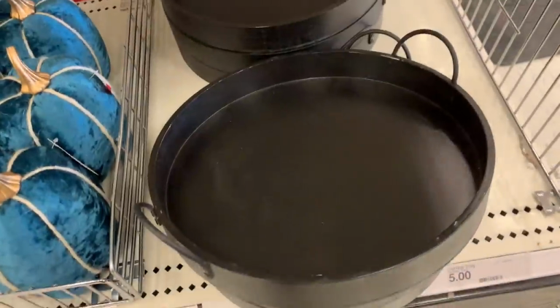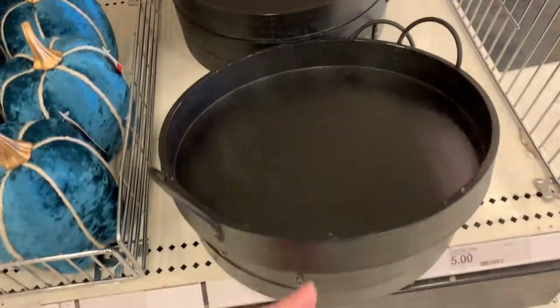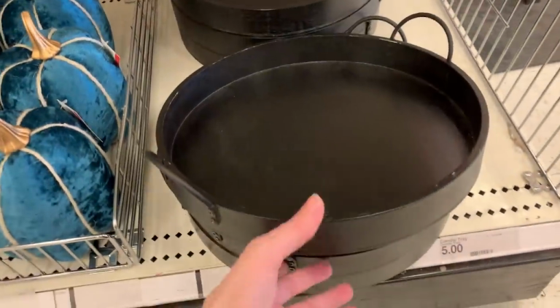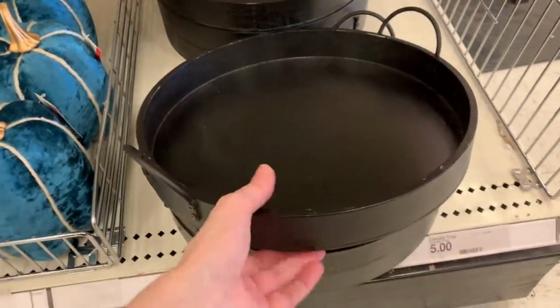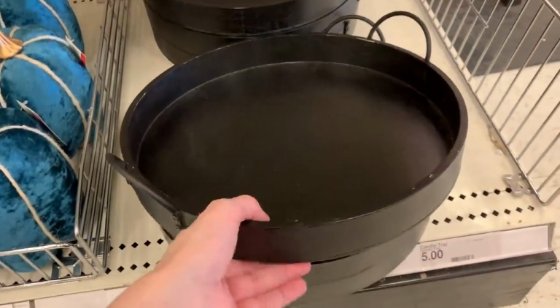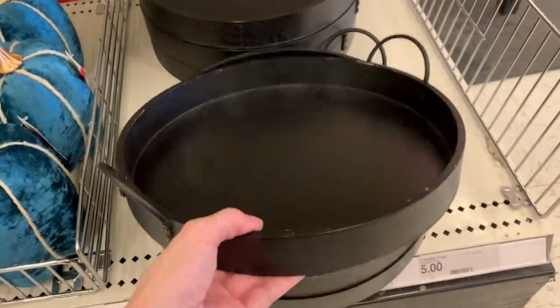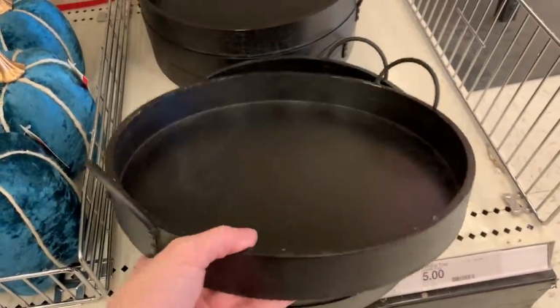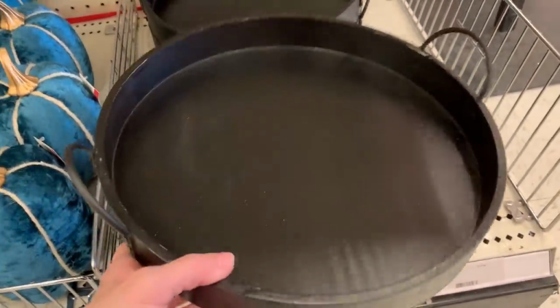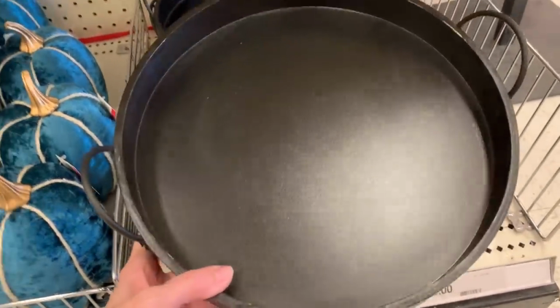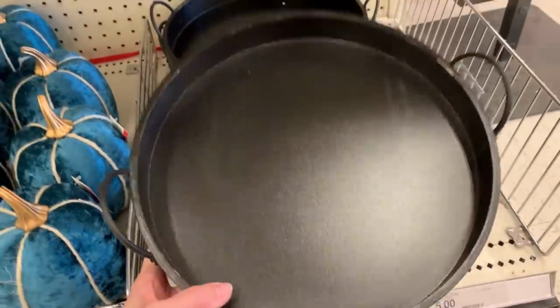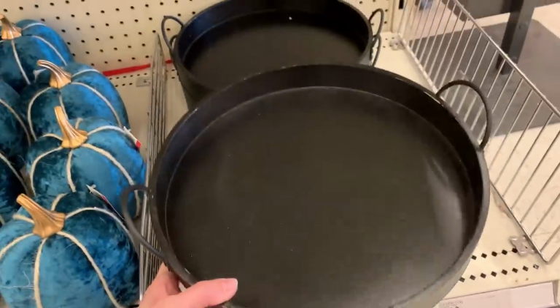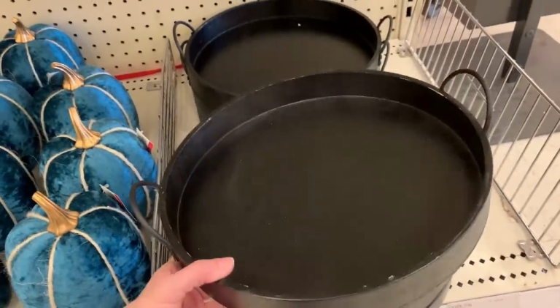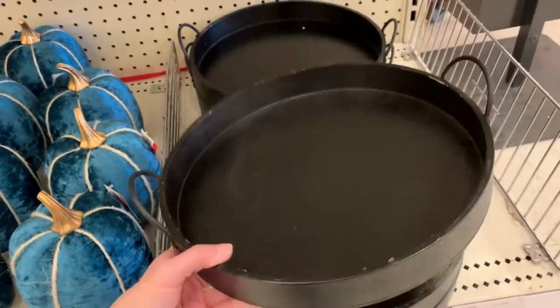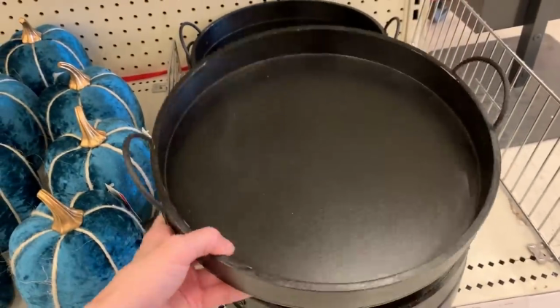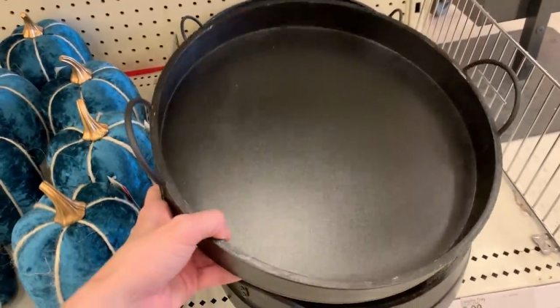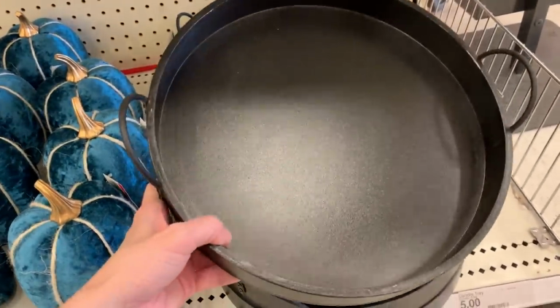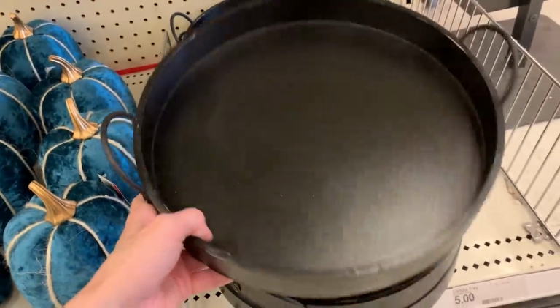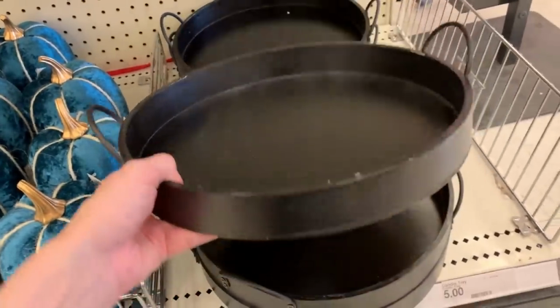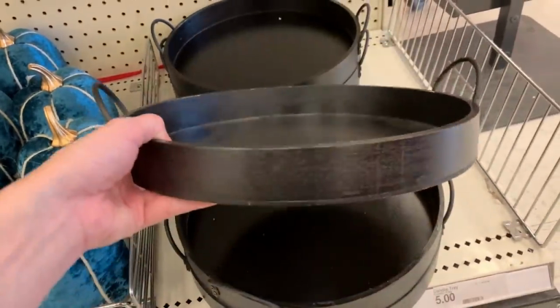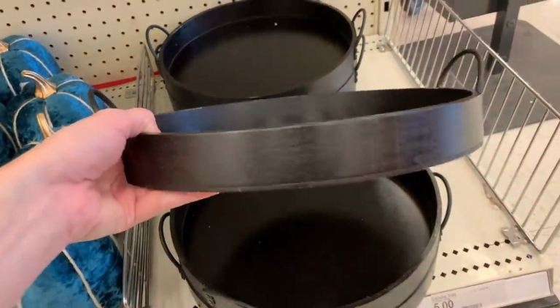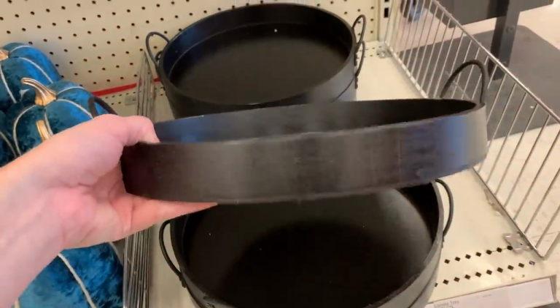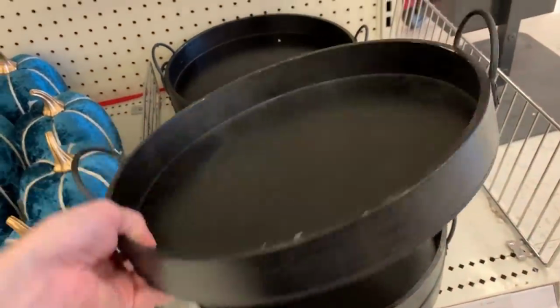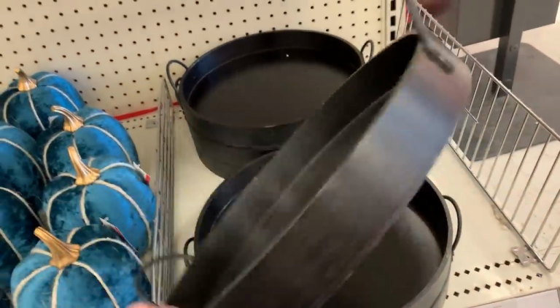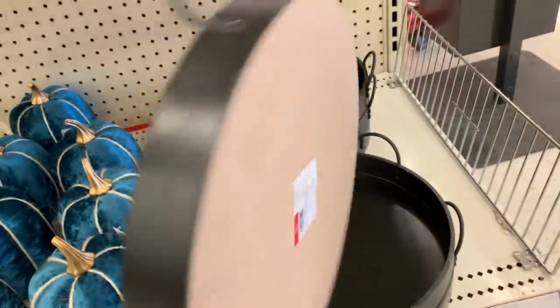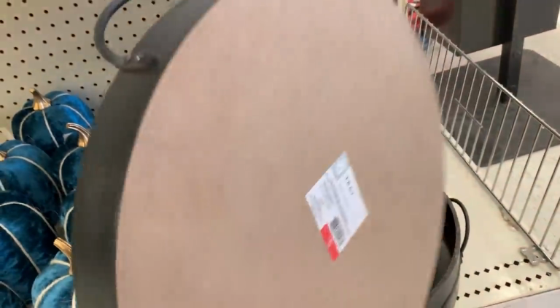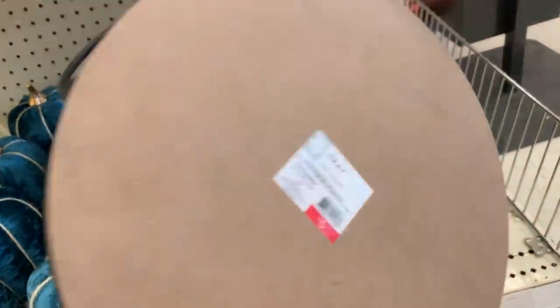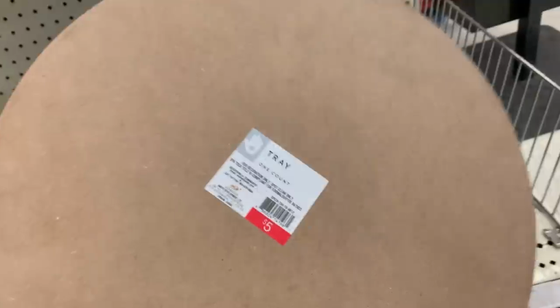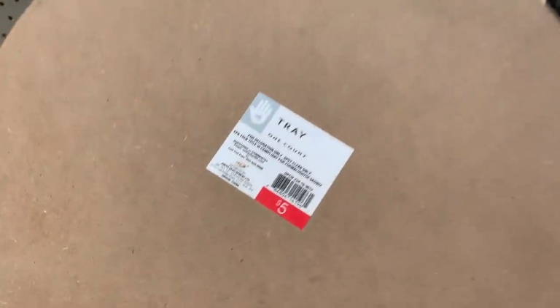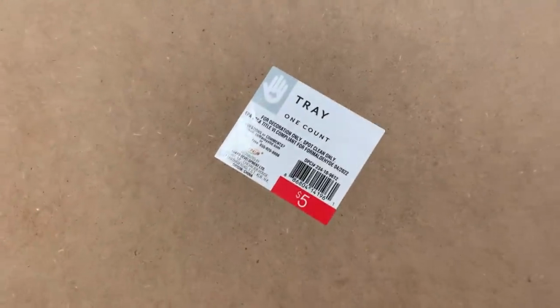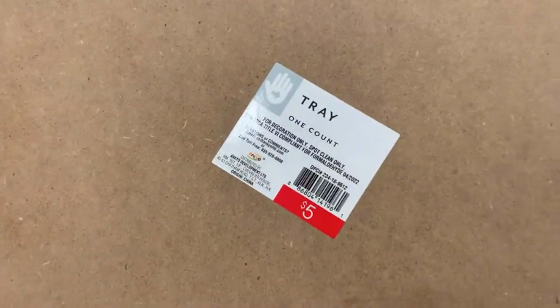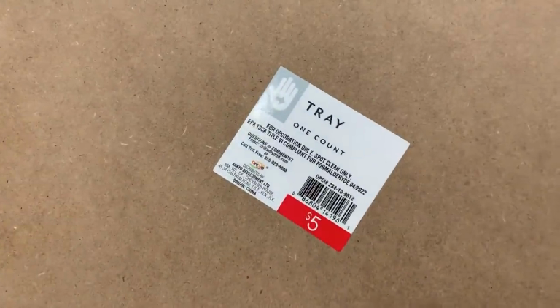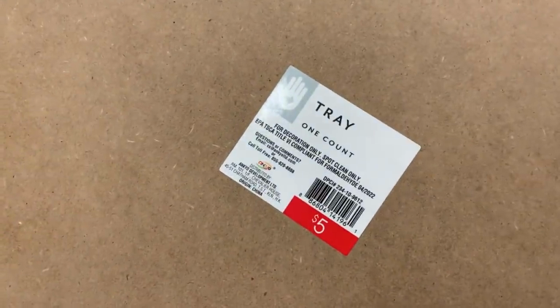This large round tray is nice. It's made of wood, and because it's black it would work well for Halloween, but you could use this all year round. It's five dollars.